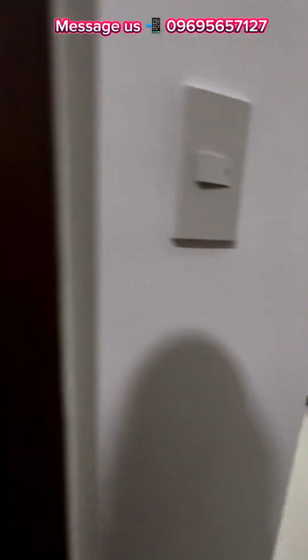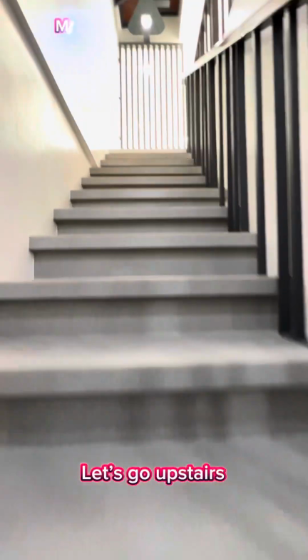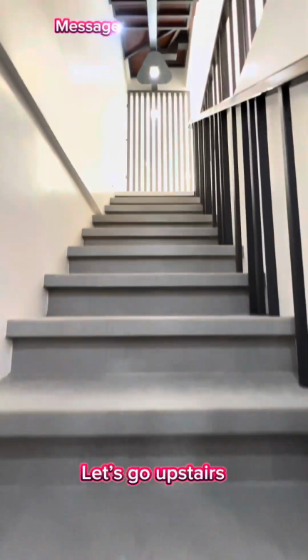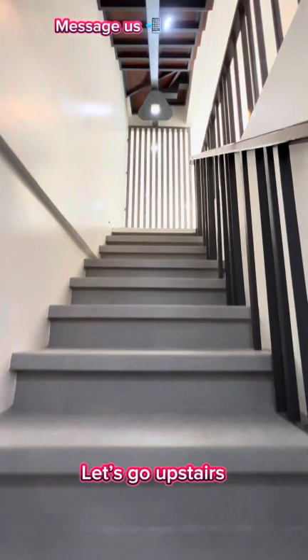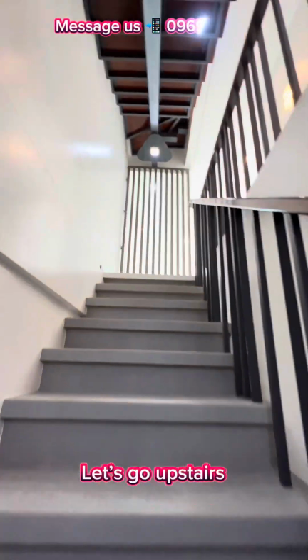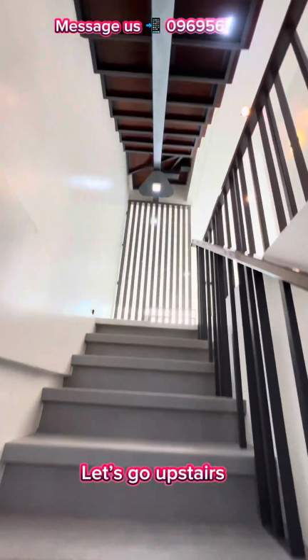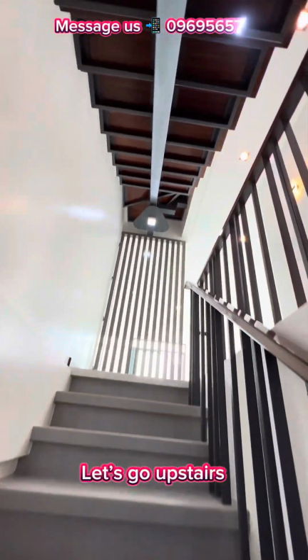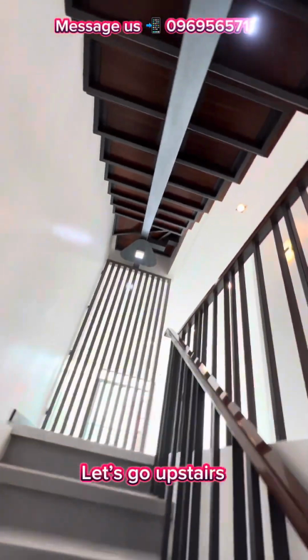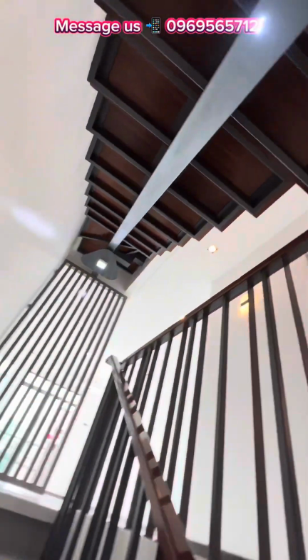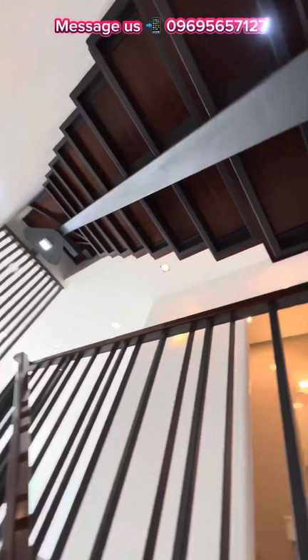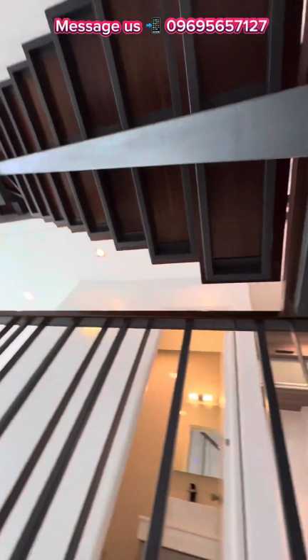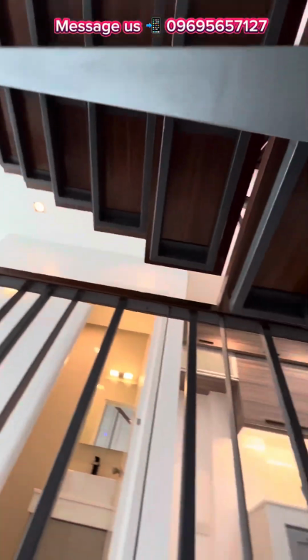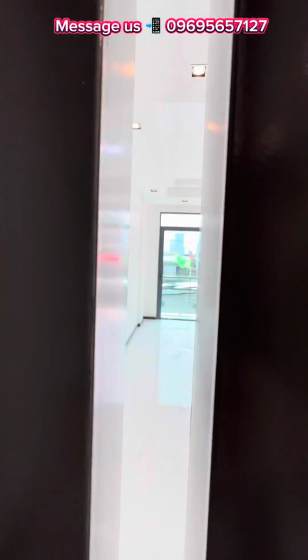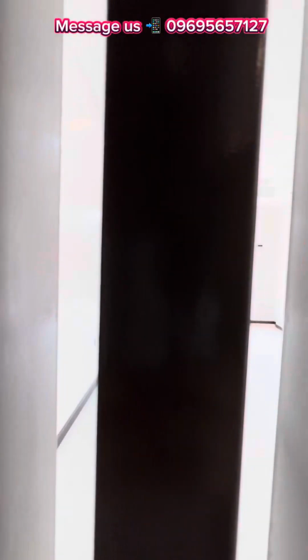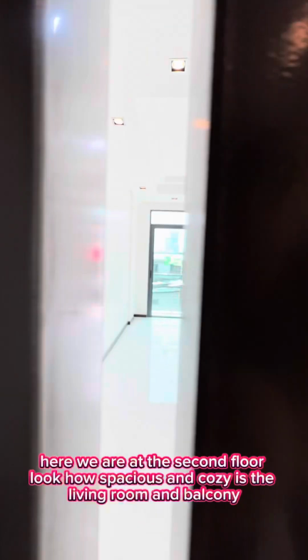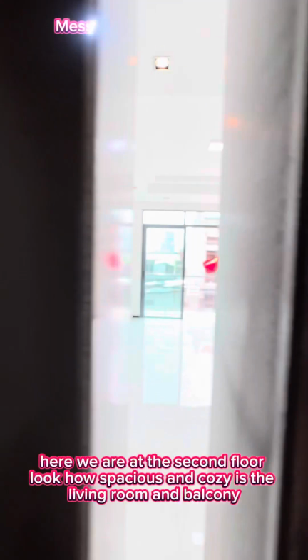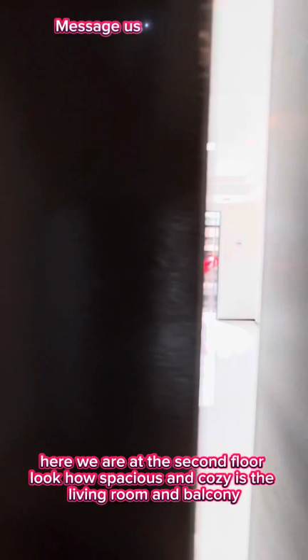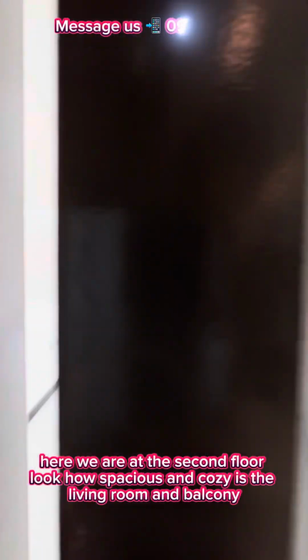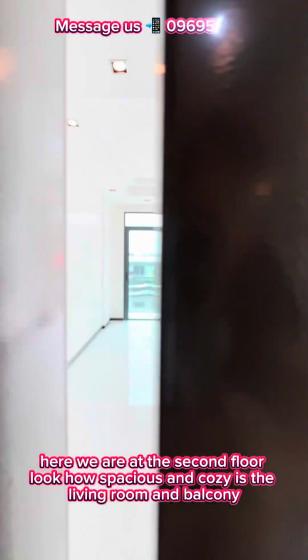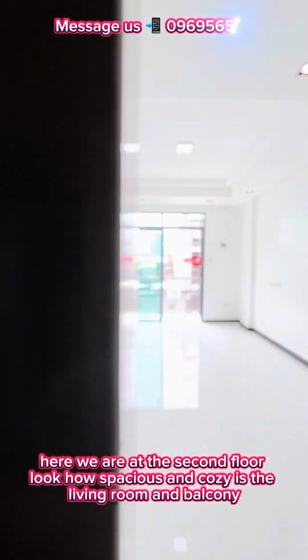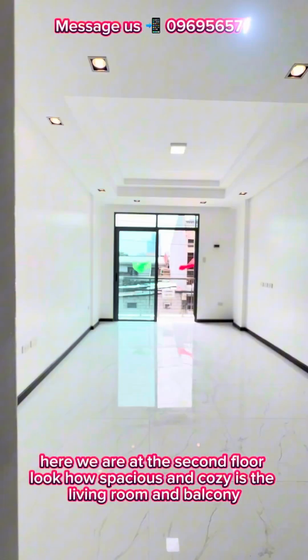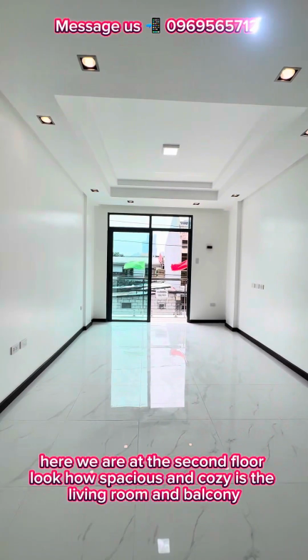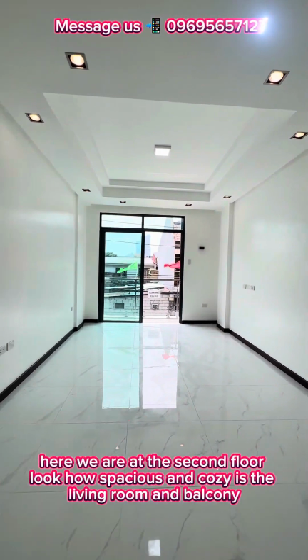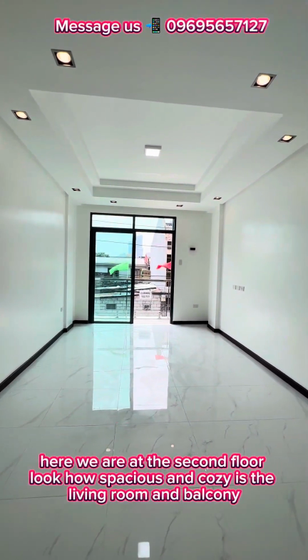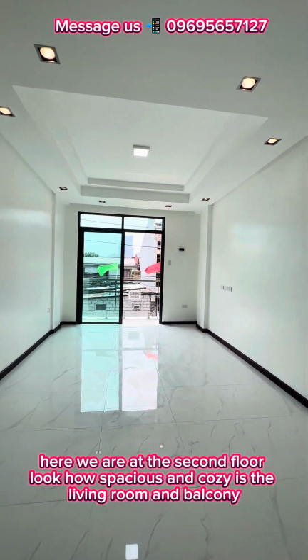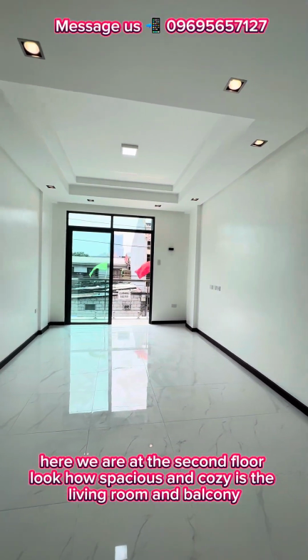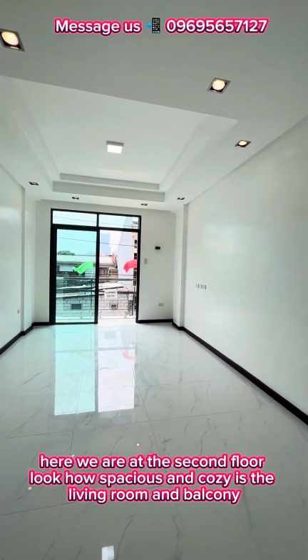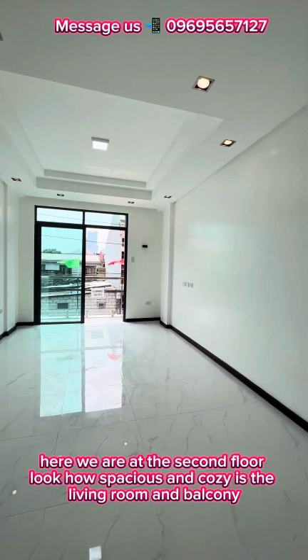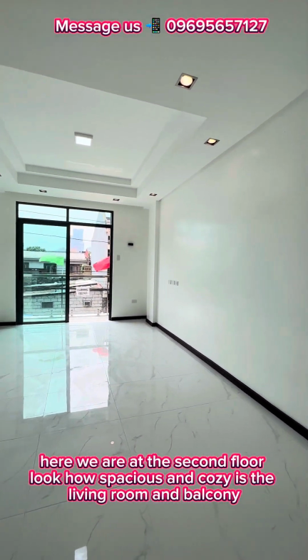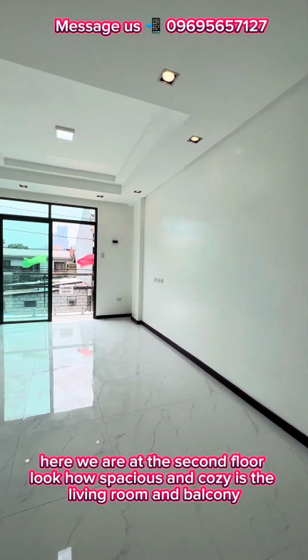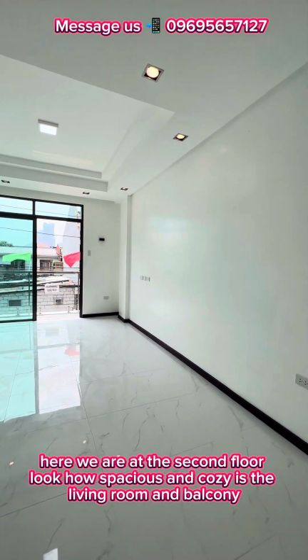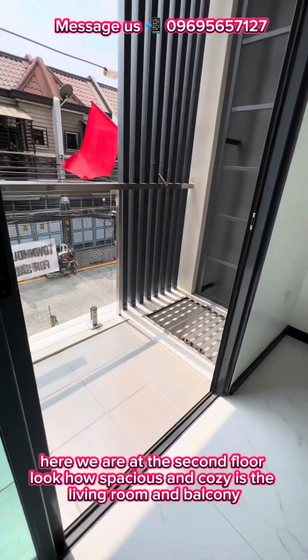Let's go upstairs. Here we are at the second floor. Look how spacious and cozy the living room and balcony are.